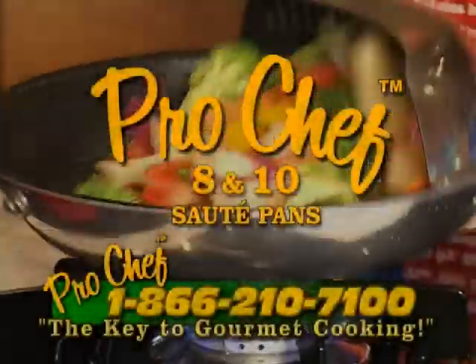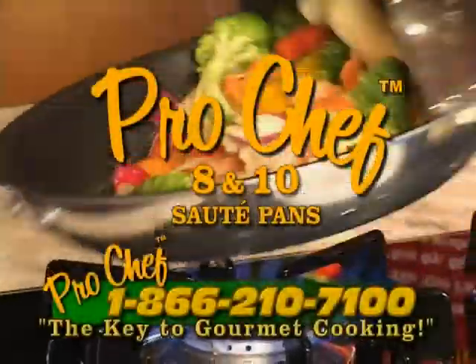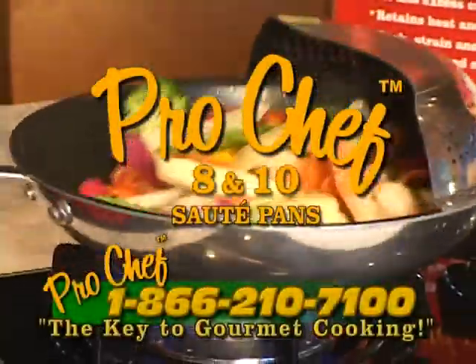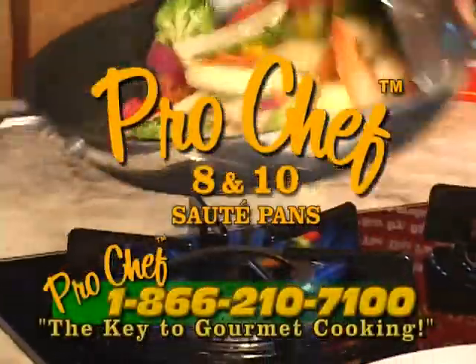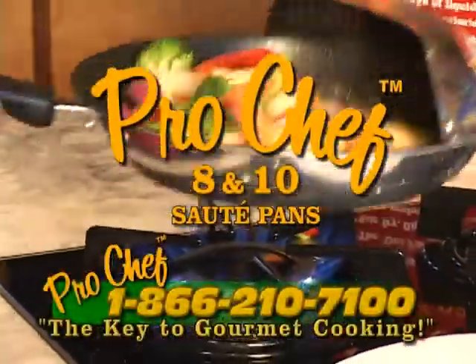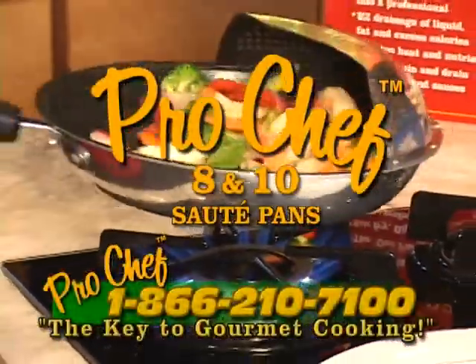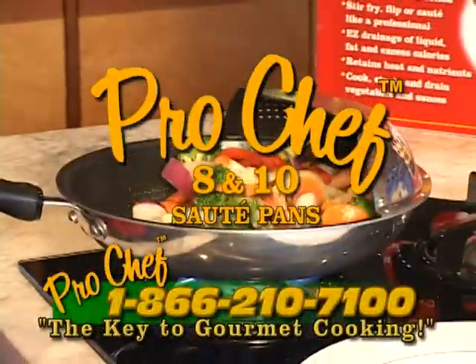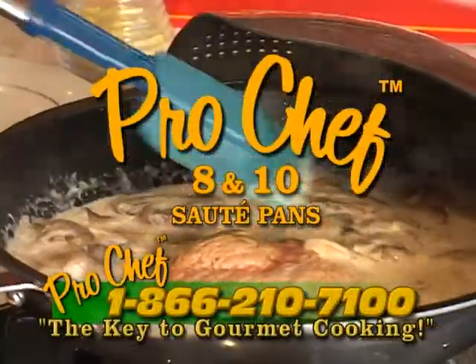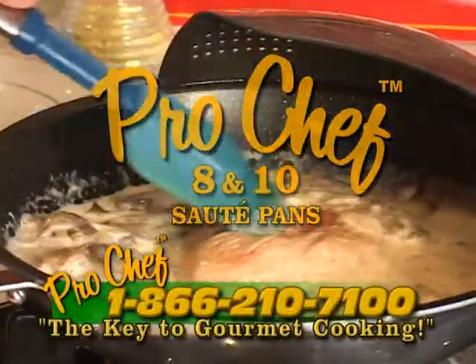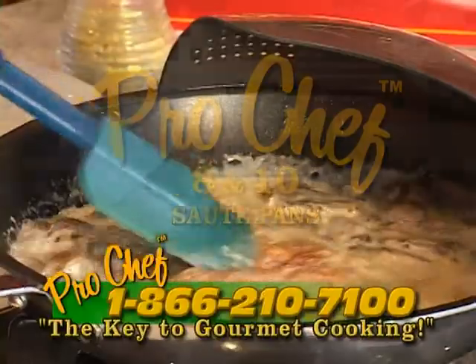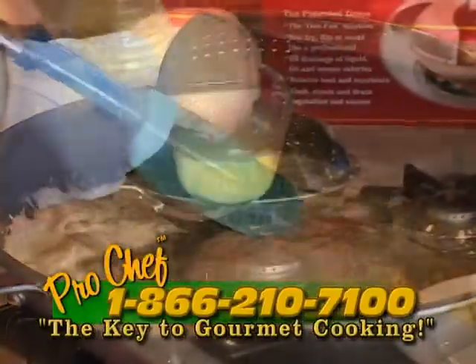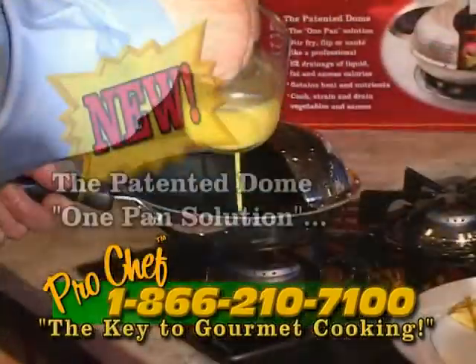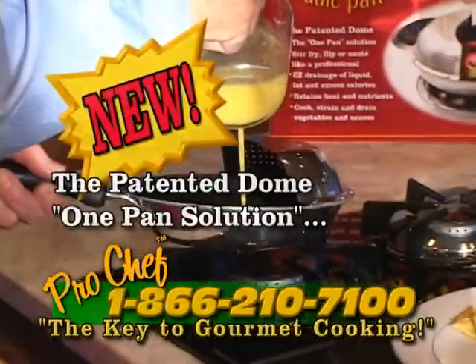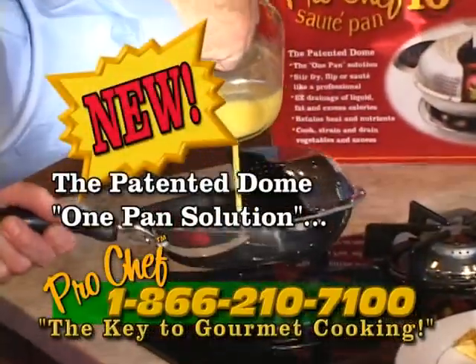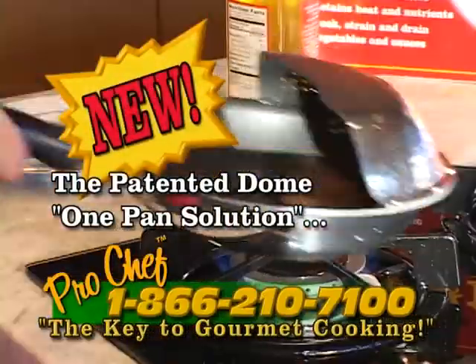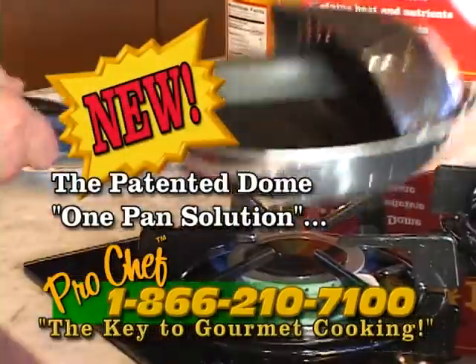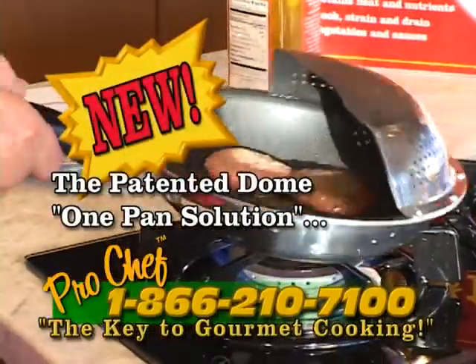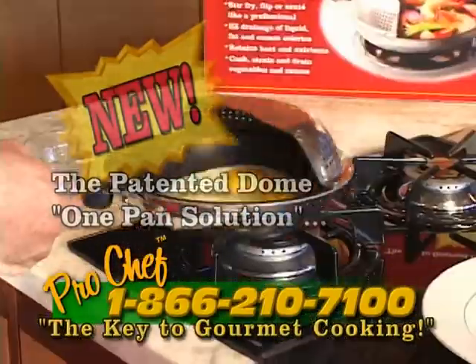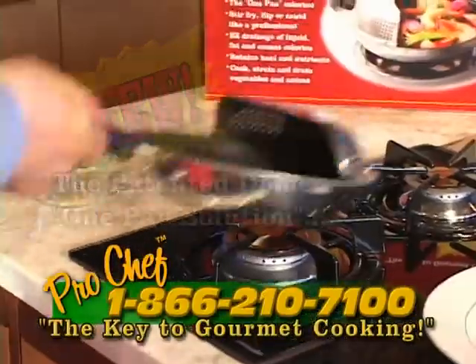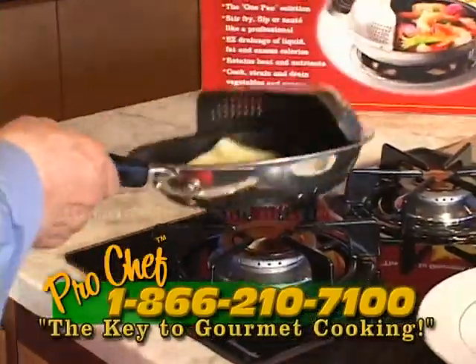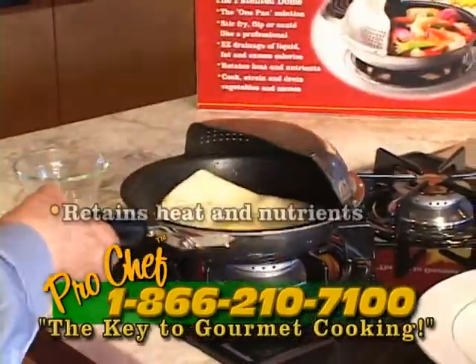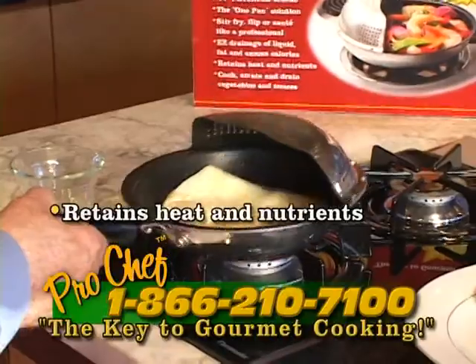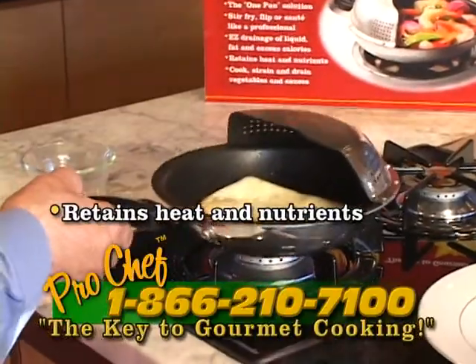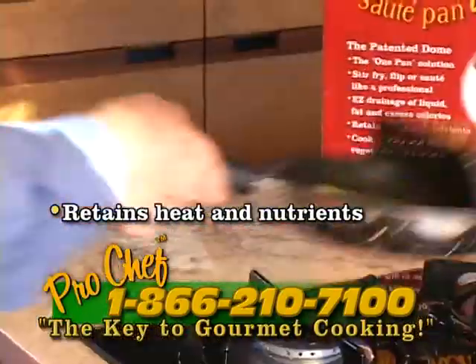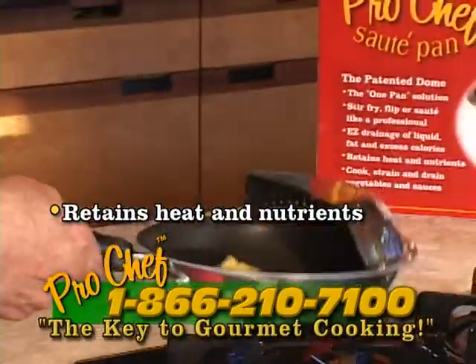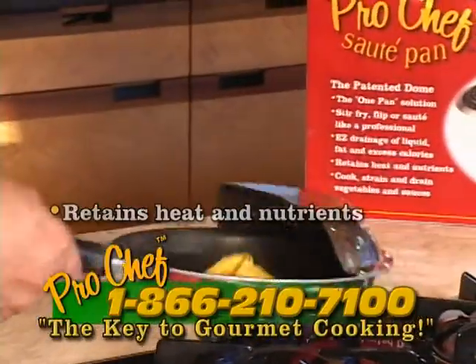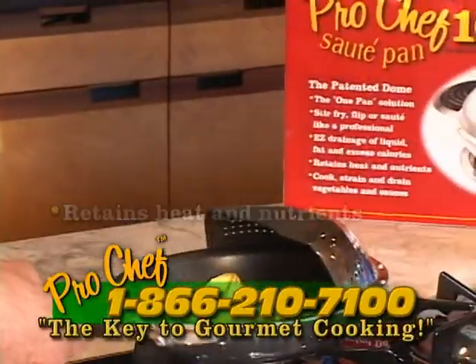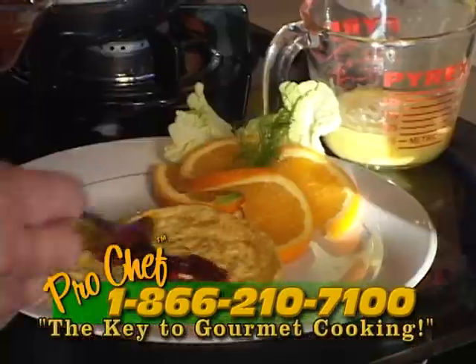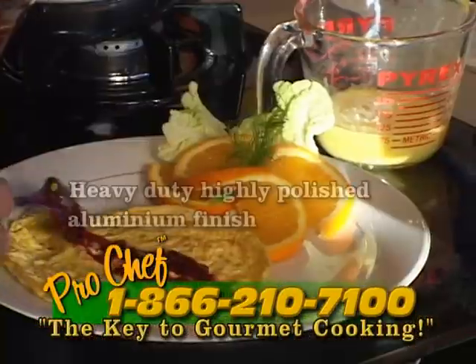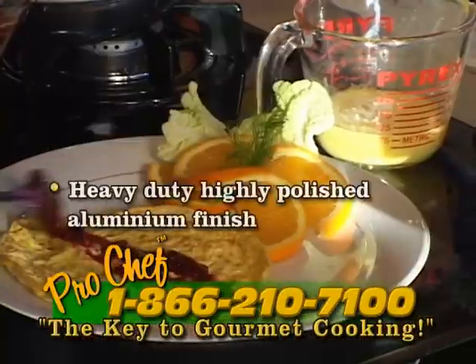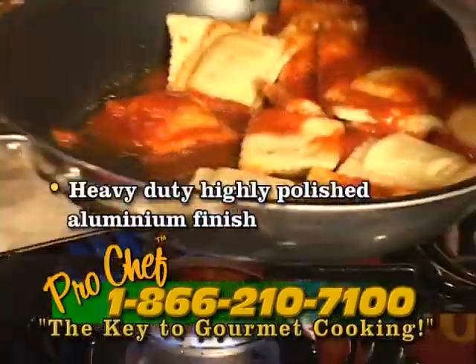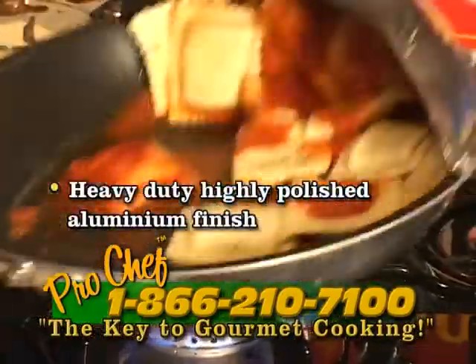Revolutionize the way you cook with the new exciting Pro Chef saute pans. Start your day with the Pro Chef: eight sausages, no problem. Over easy eggs or a simple flip away. Crepes Suzette's delightful garnish and serve specialty dishes.